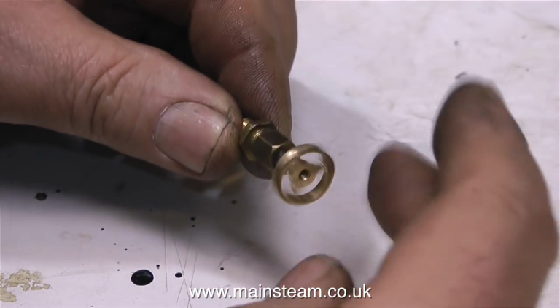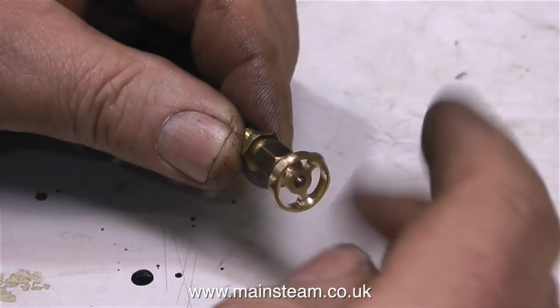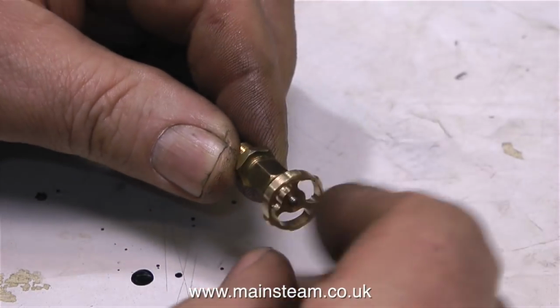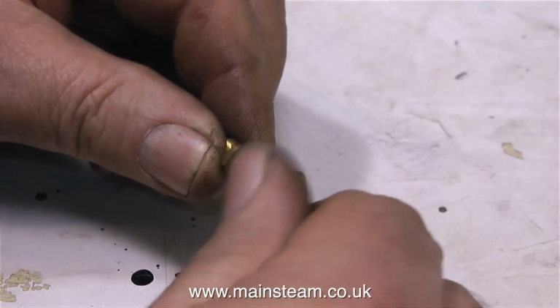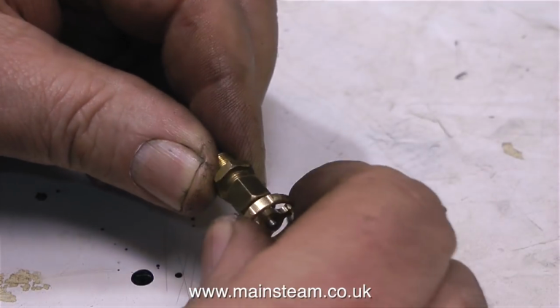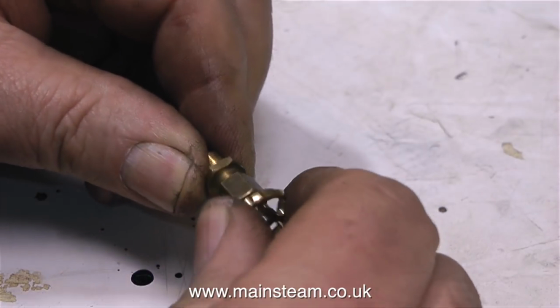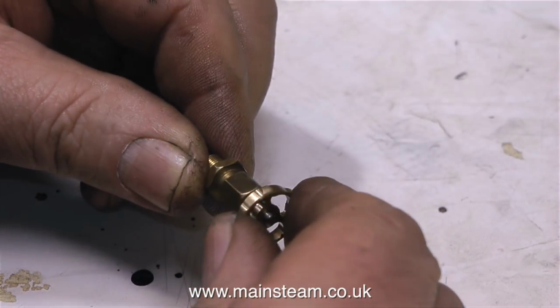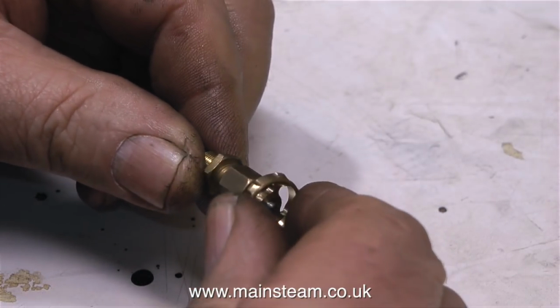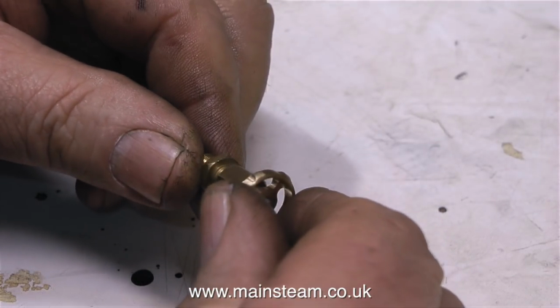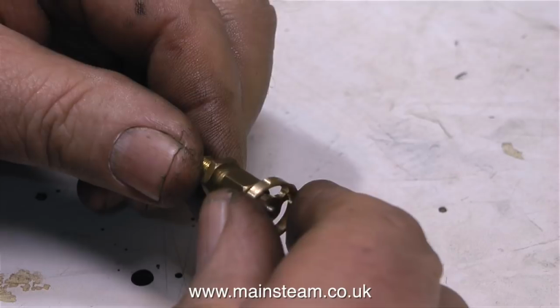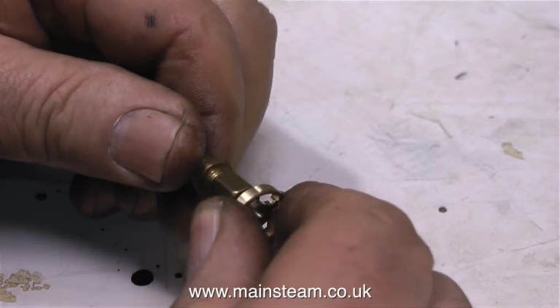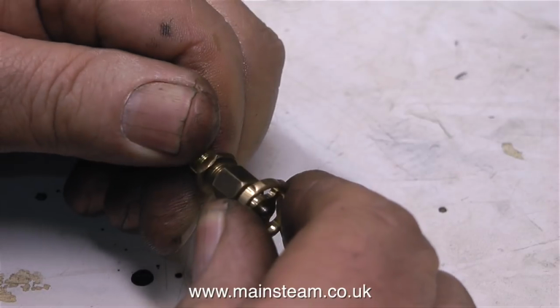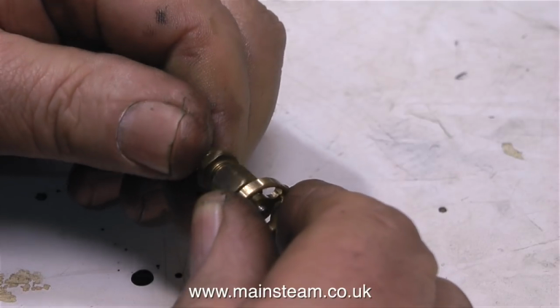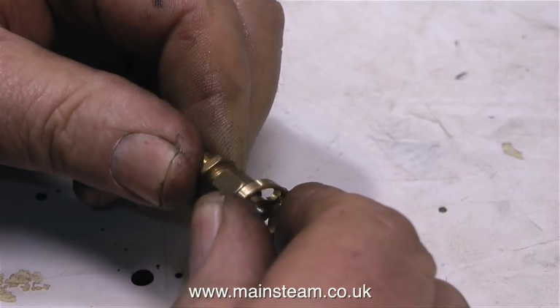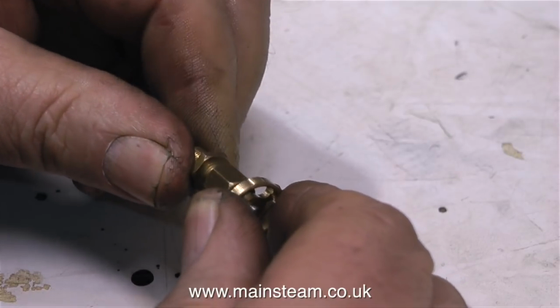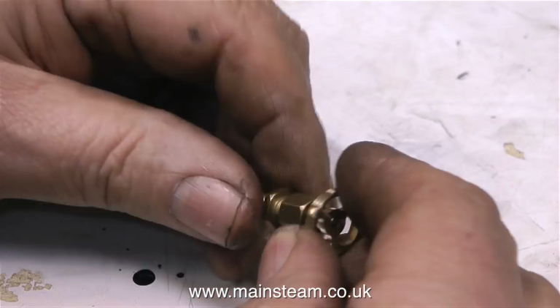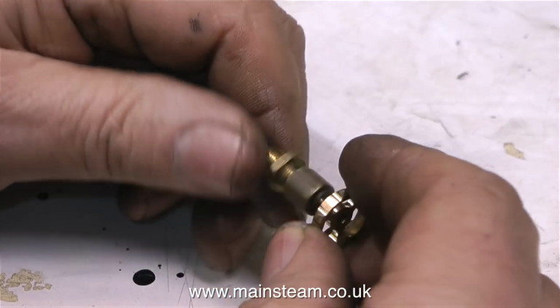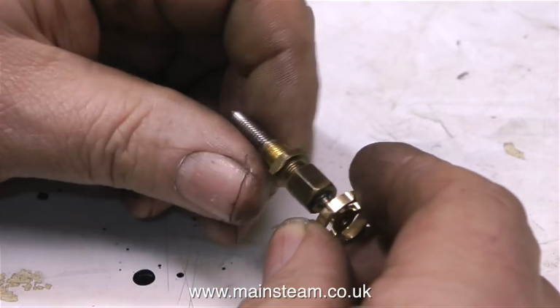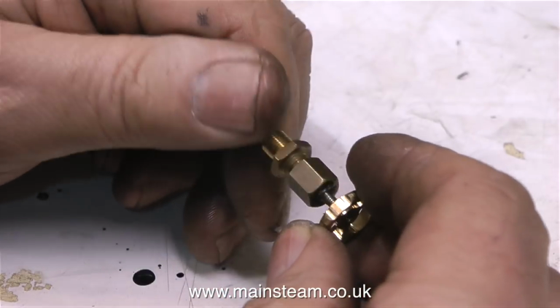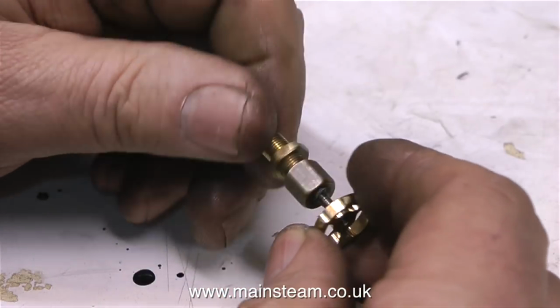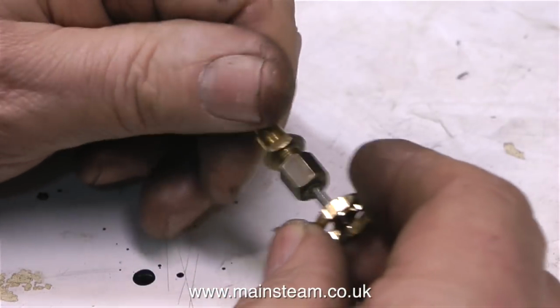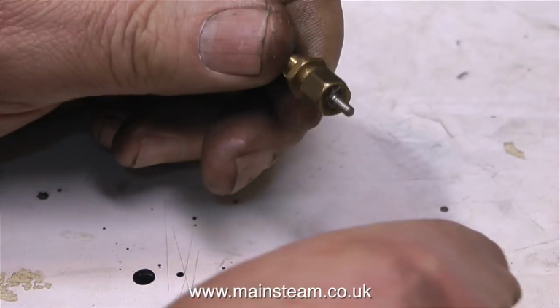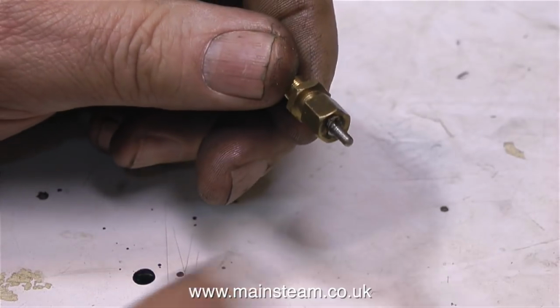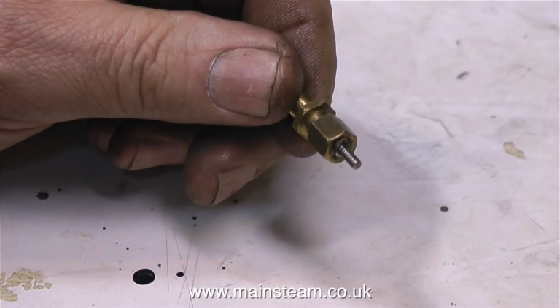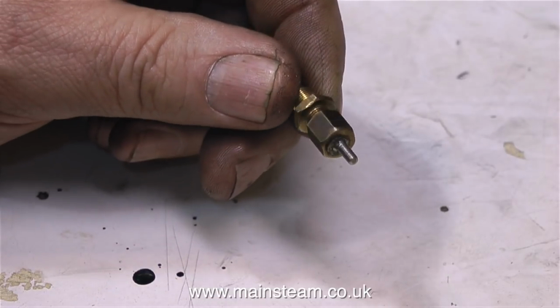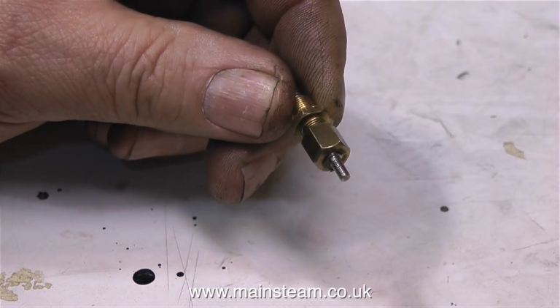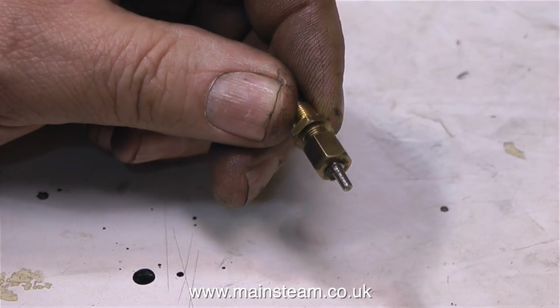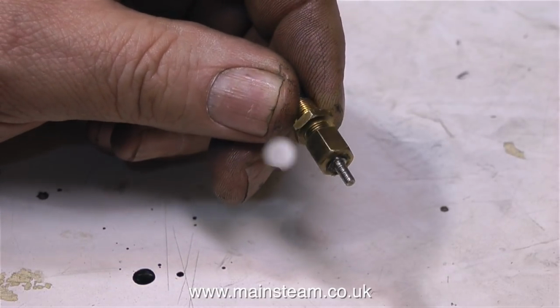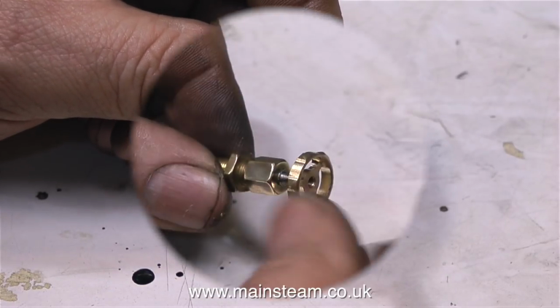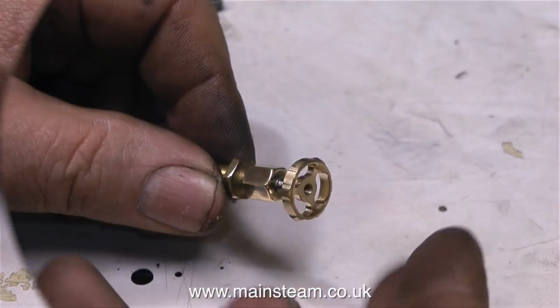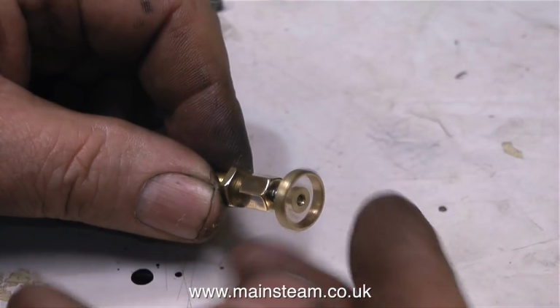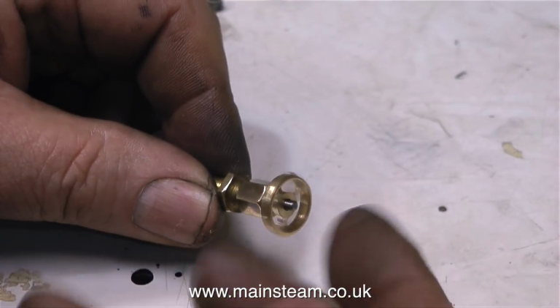The new handwheel simply screws onto the shaft, and then I'm going to use a lock nut to lock it in place. But before I use the lock nut, I'm going to take the handwheel off again and clean up the gland nut. And now it looks nice and shiny.